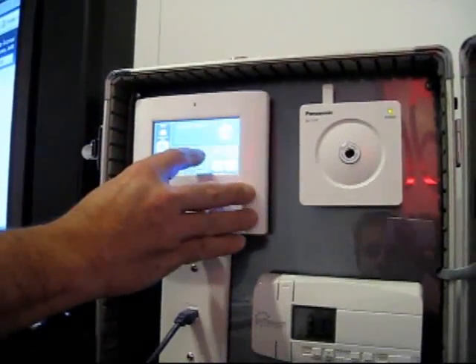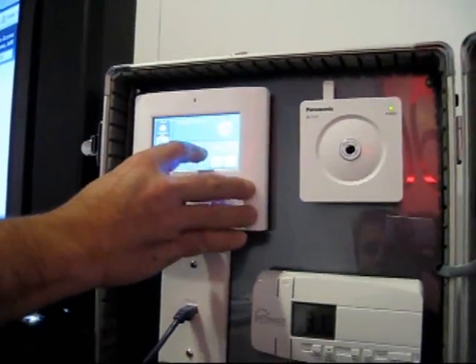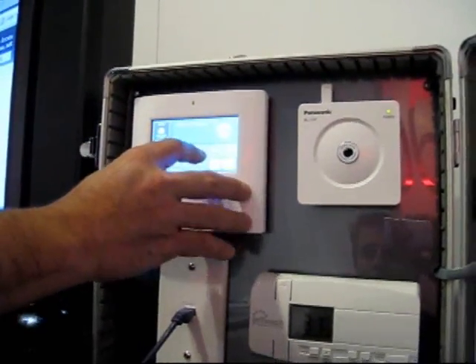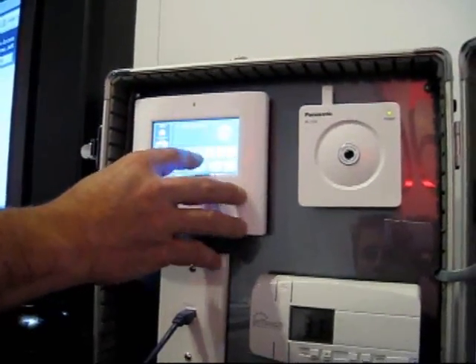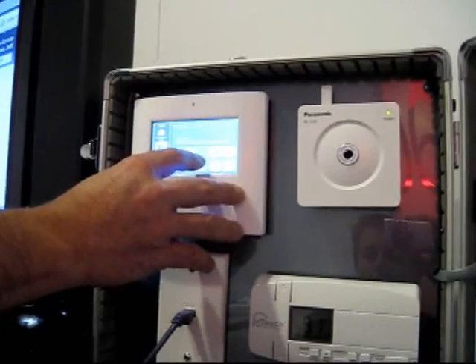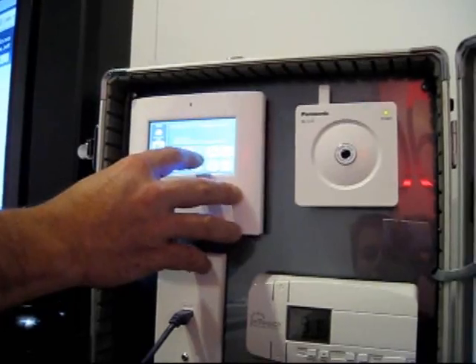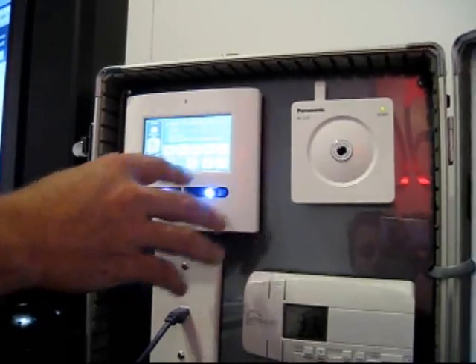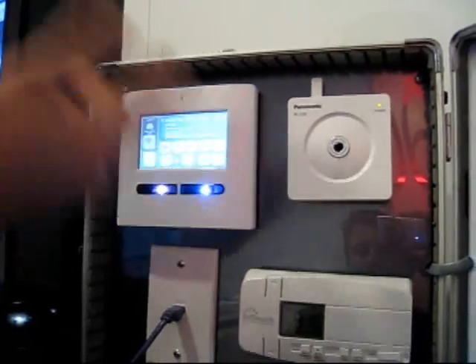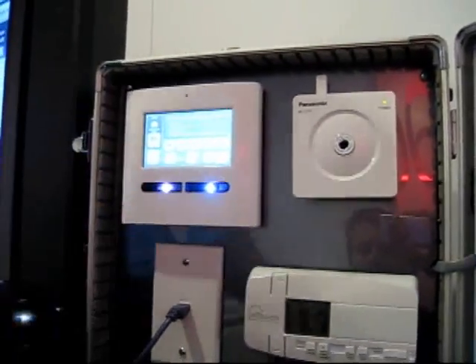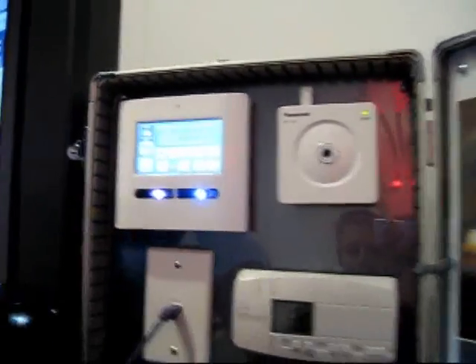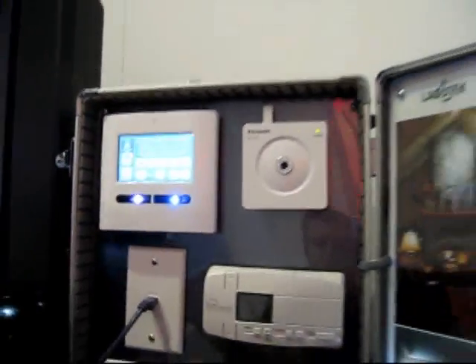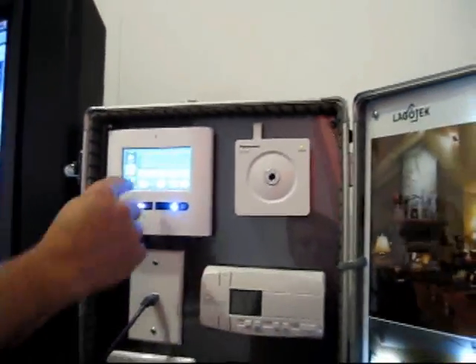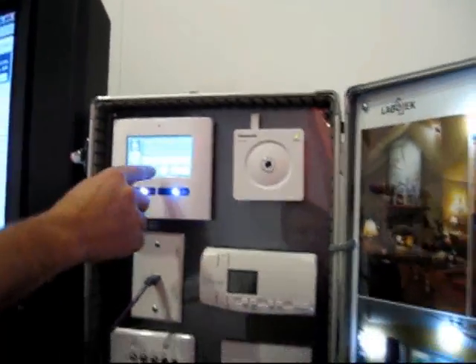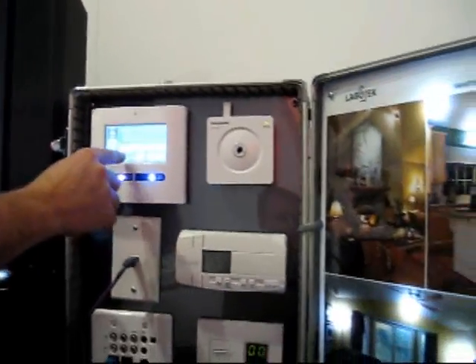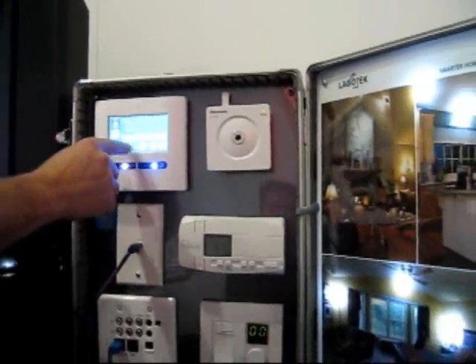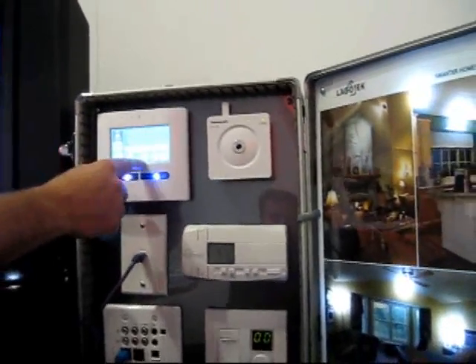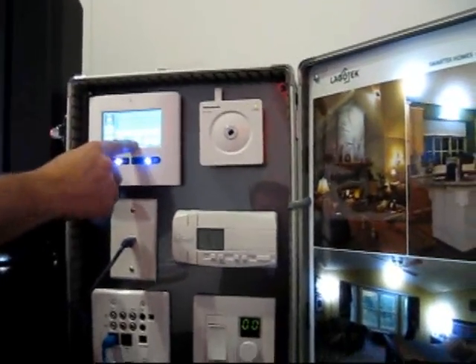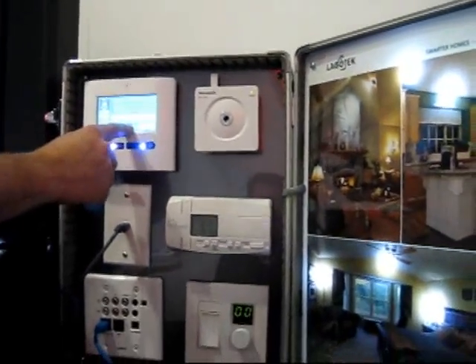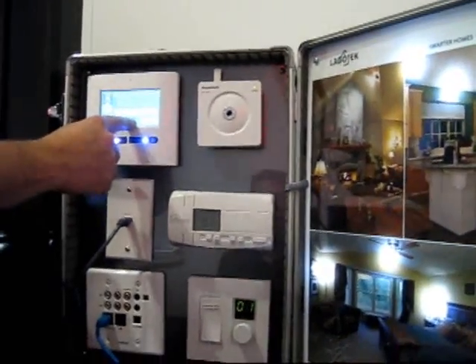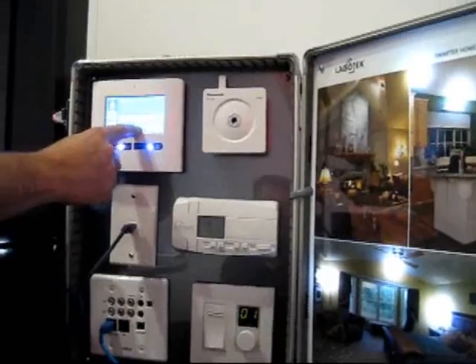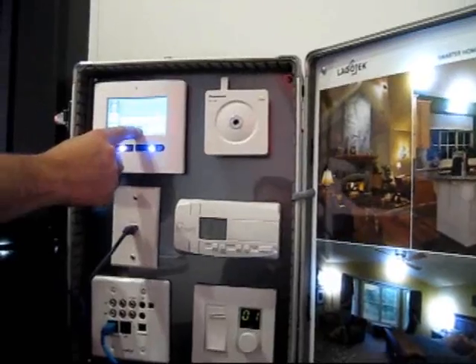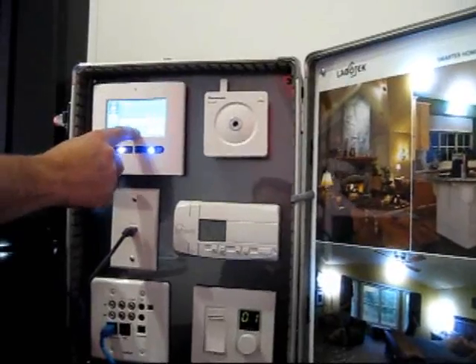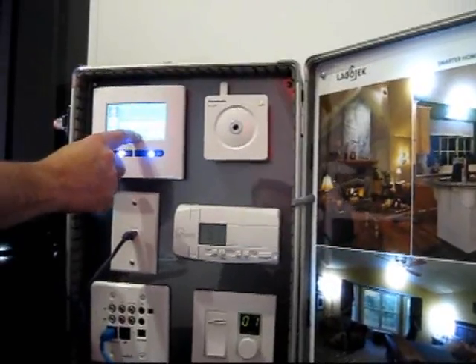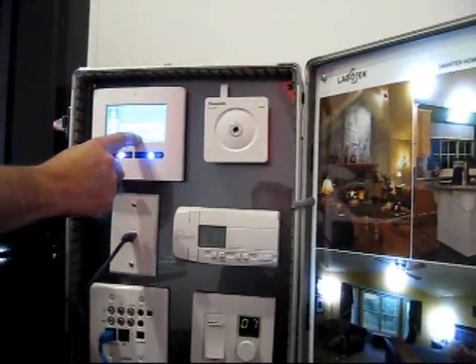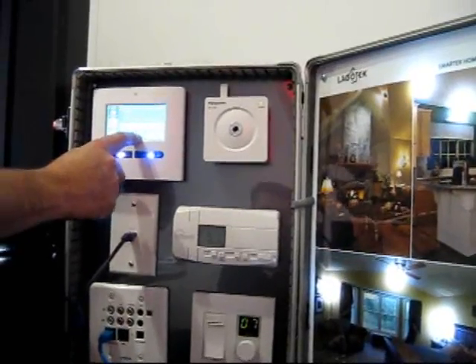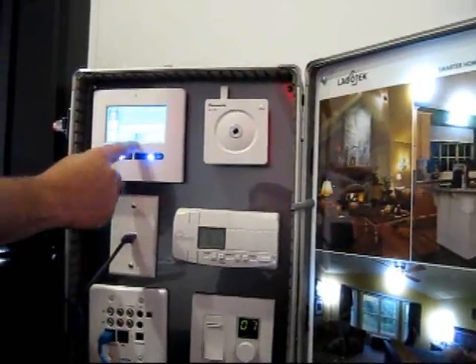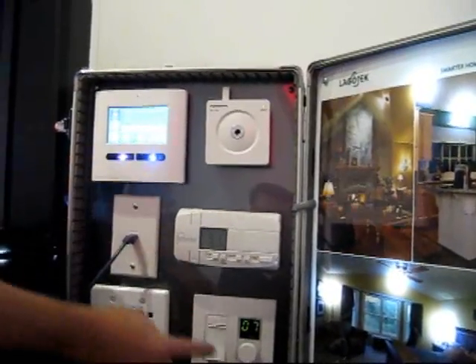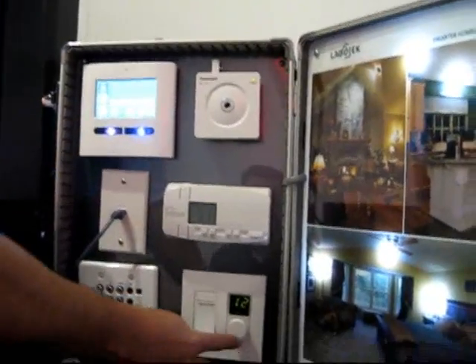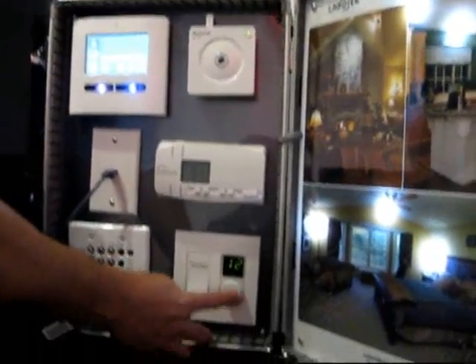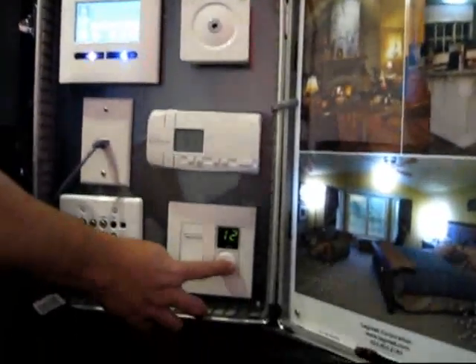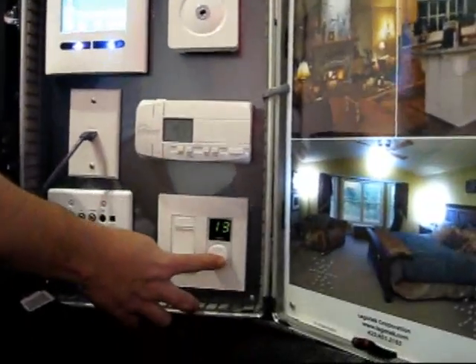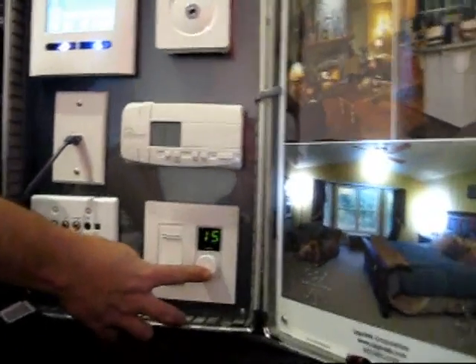And then you just hit play, and it would play out. You can also adjust the volume here — right now it's at minimum and I can go up. You can also have volume knobs.